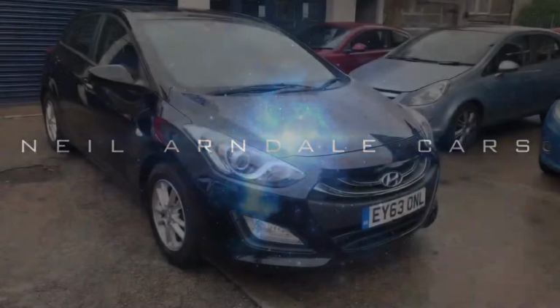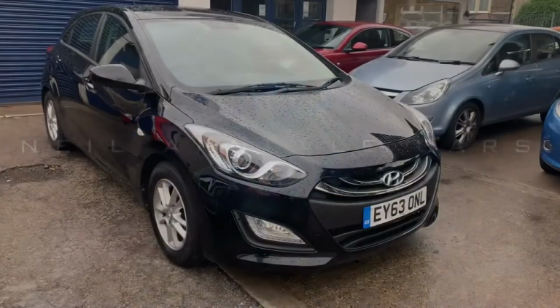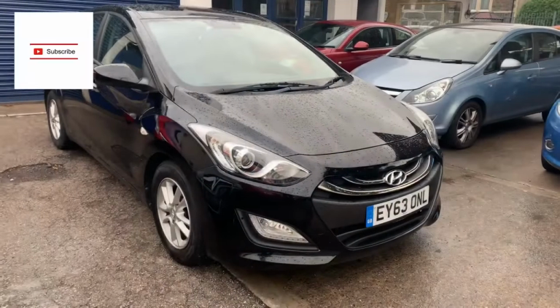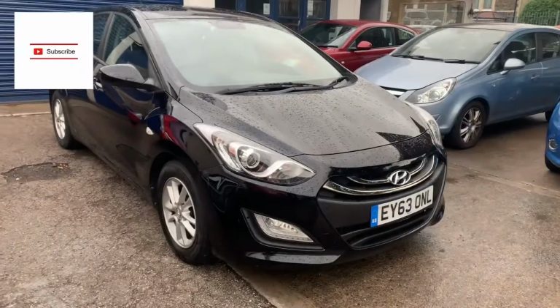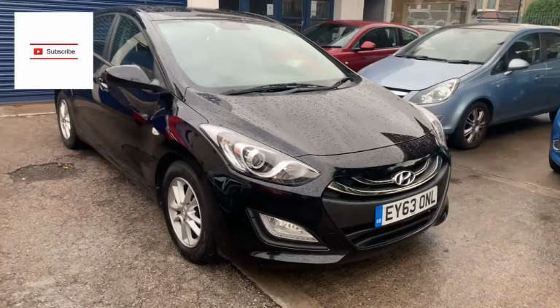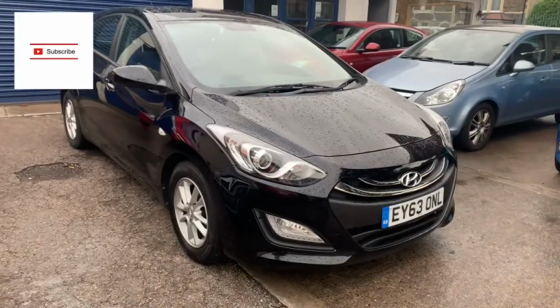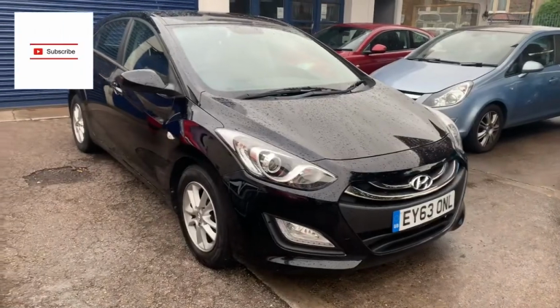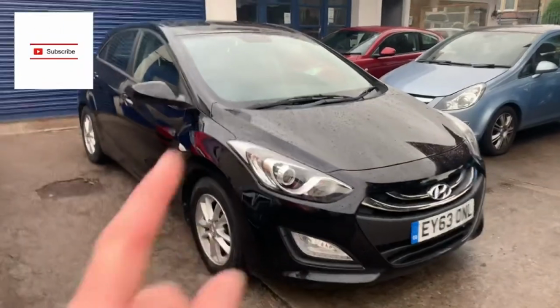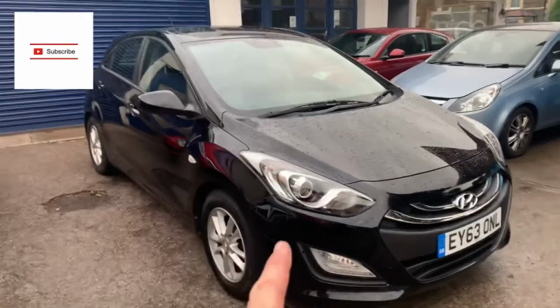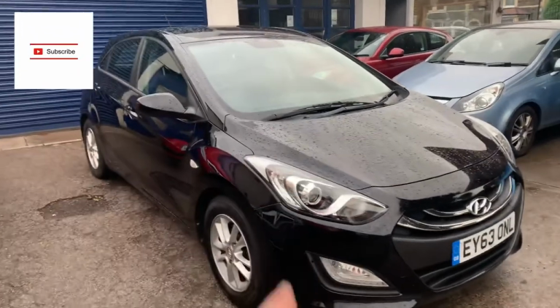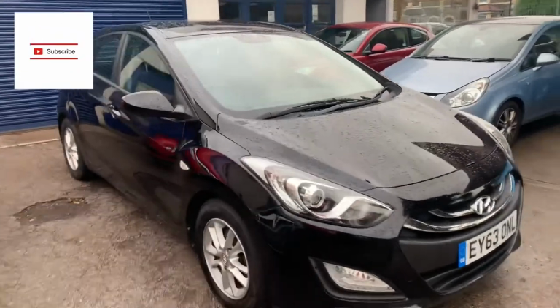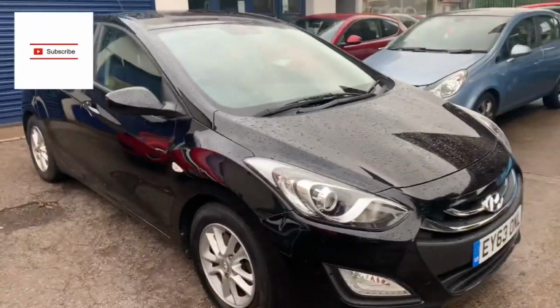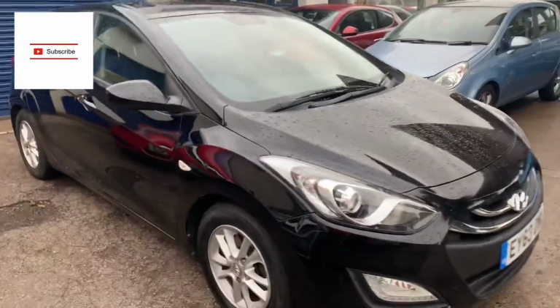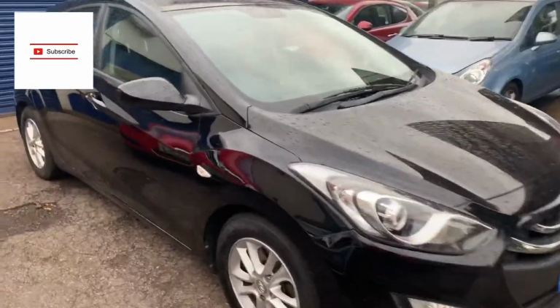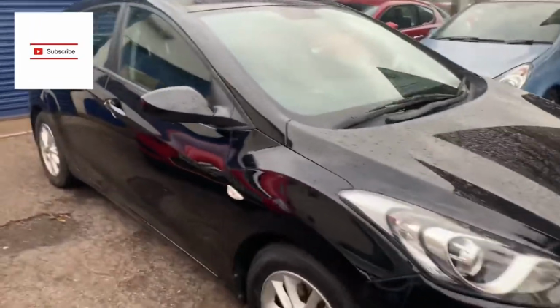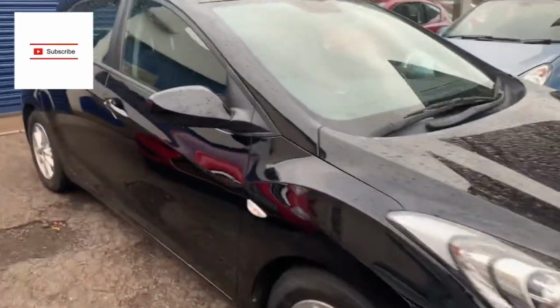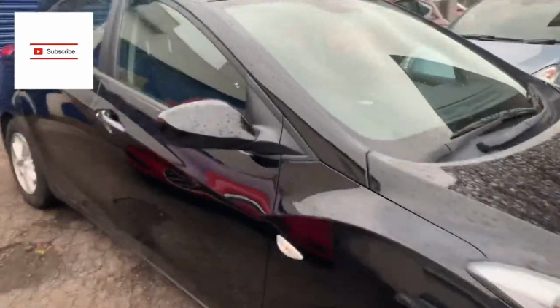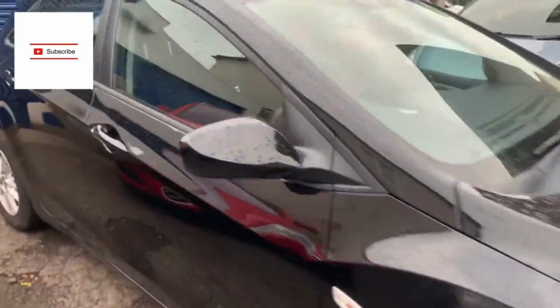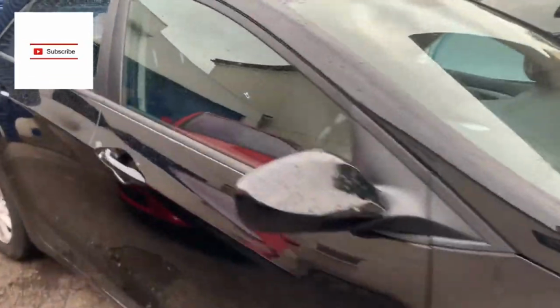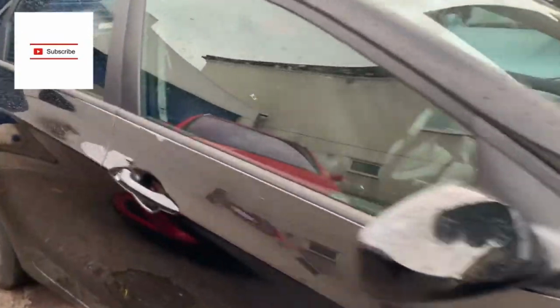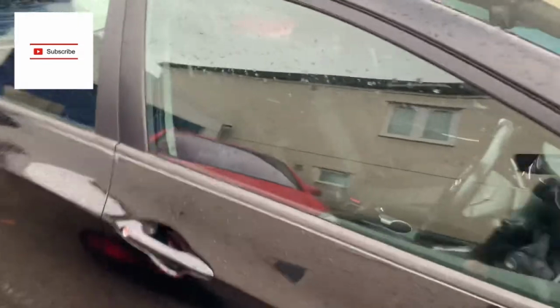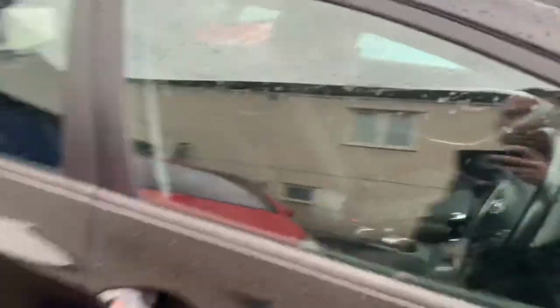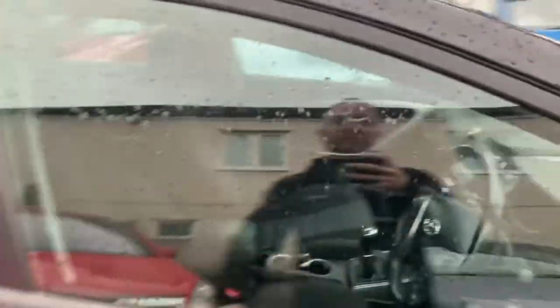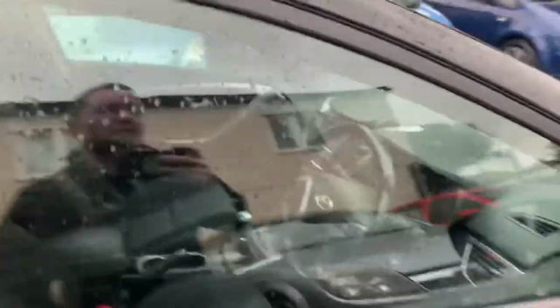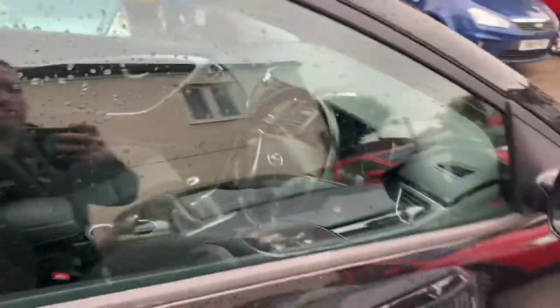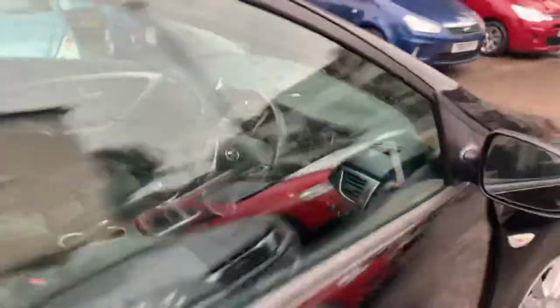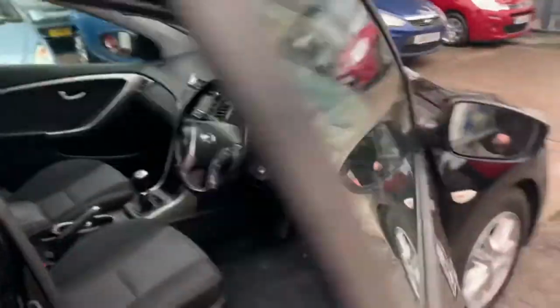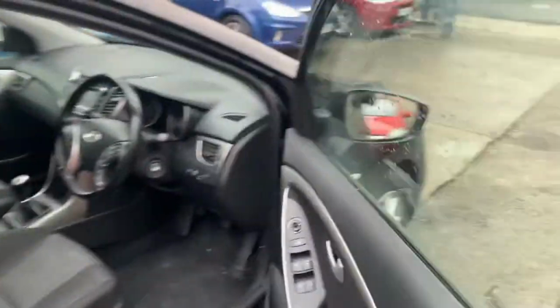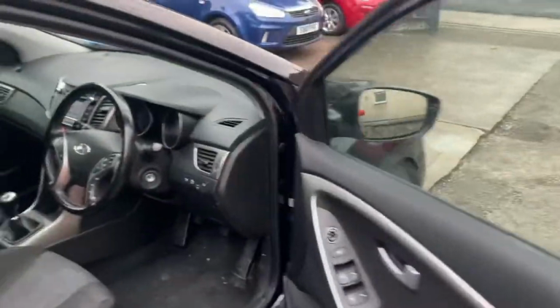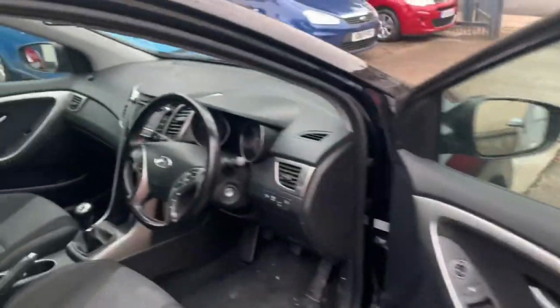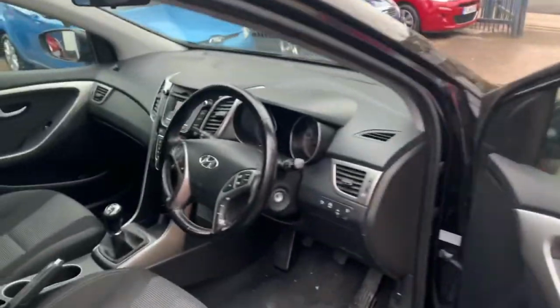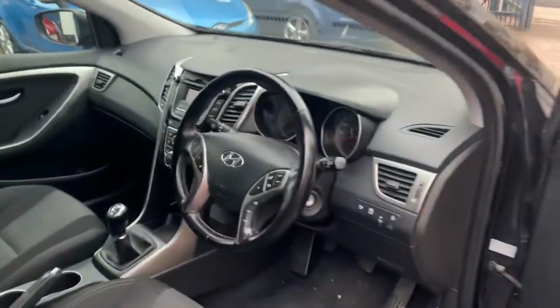Hi guys, welcome back to the channel, hope you're all well. Today, as you can see, I've got the Hyundai, and this has just come in, so I thought I'd show you guys where the OBD port location is.